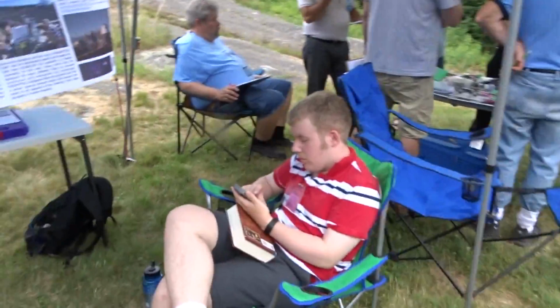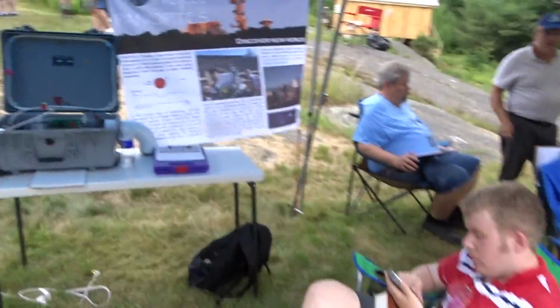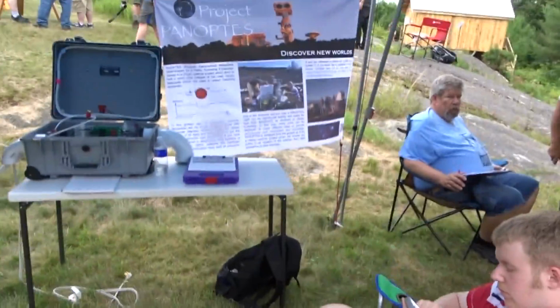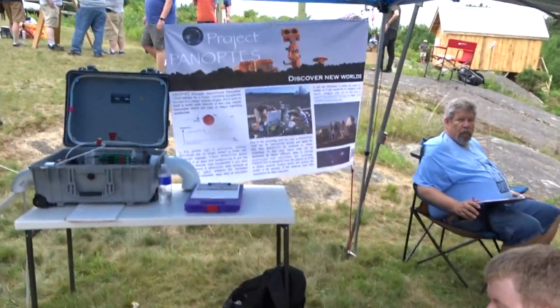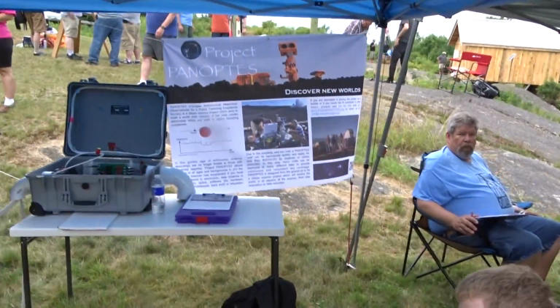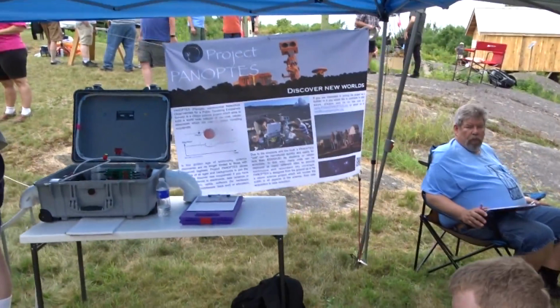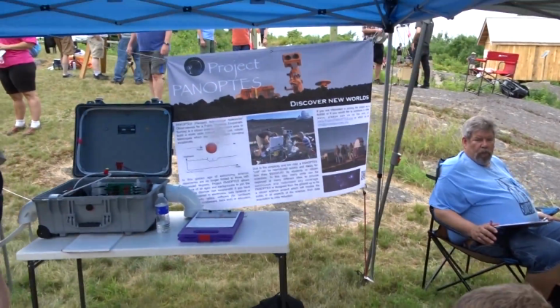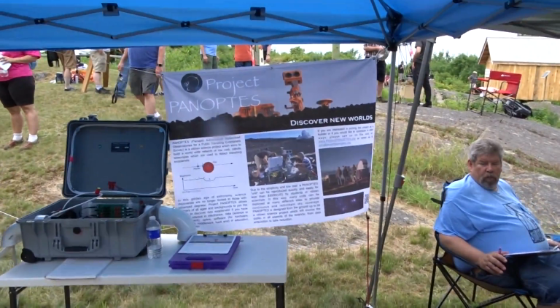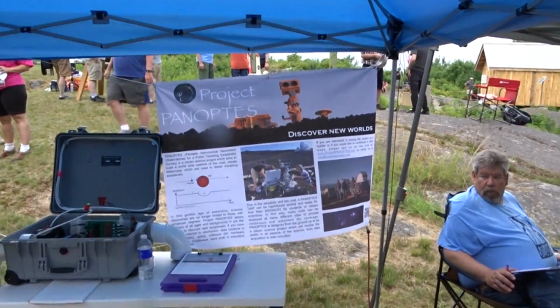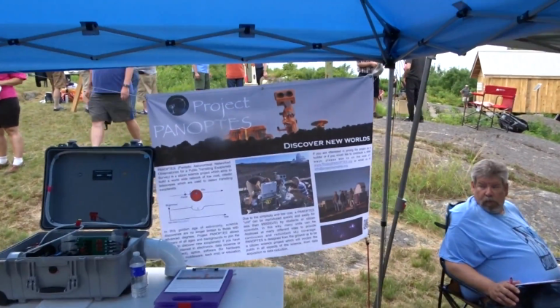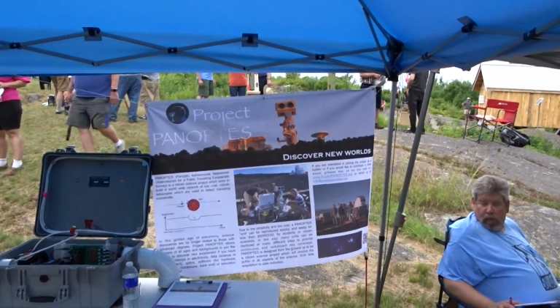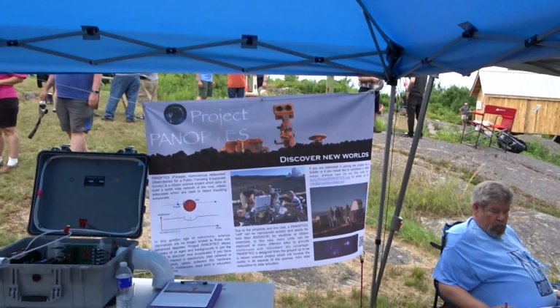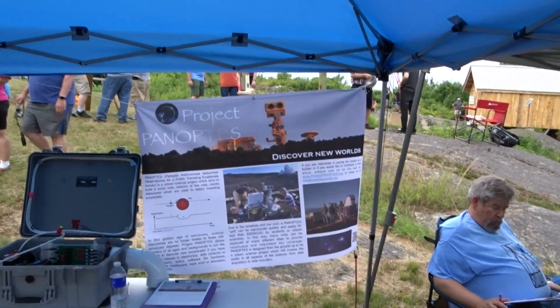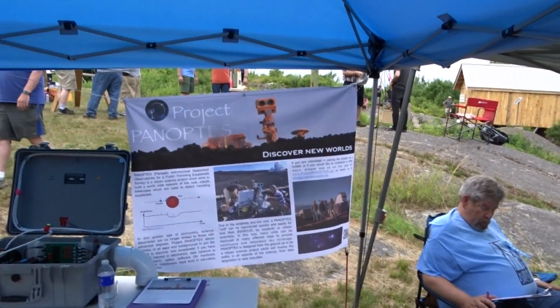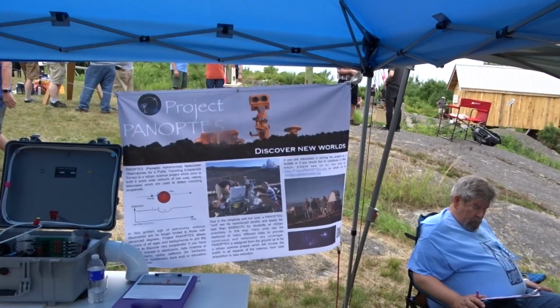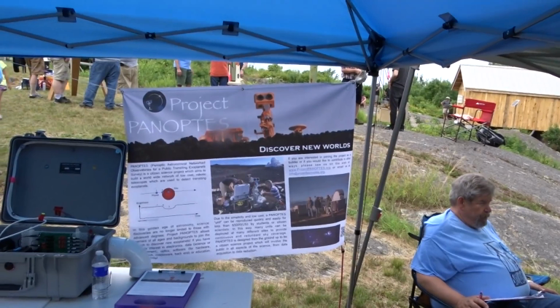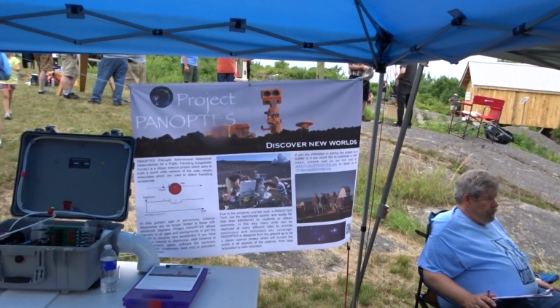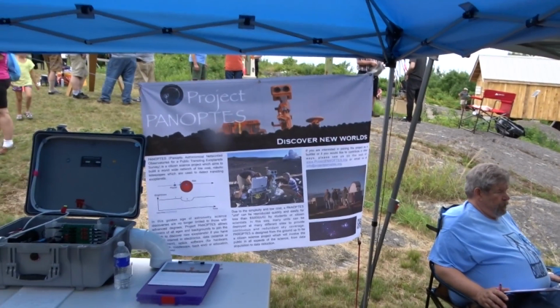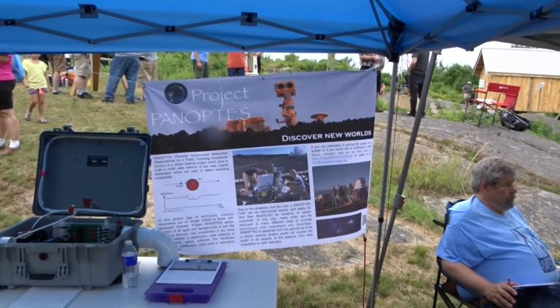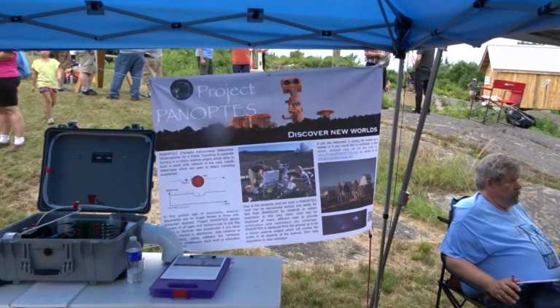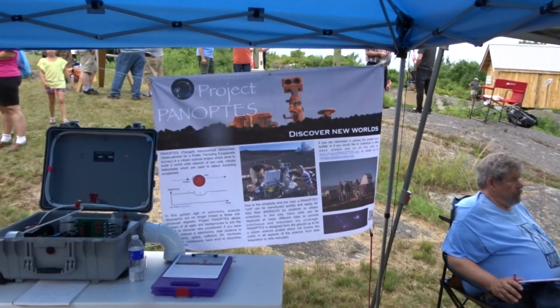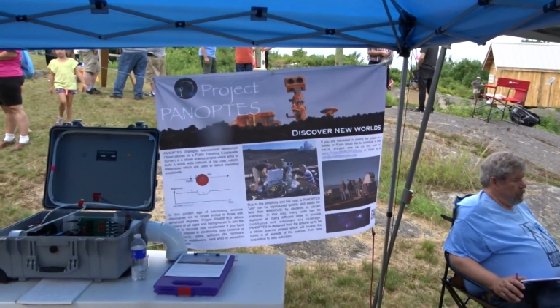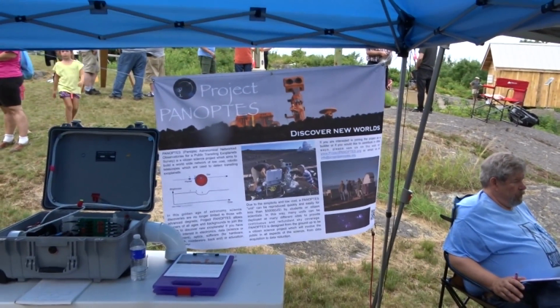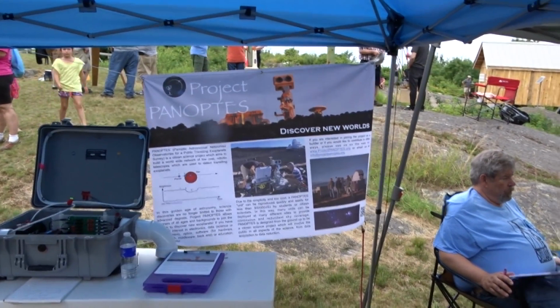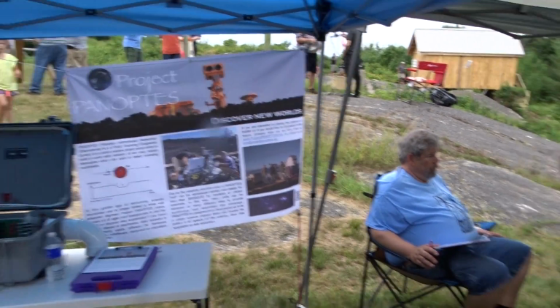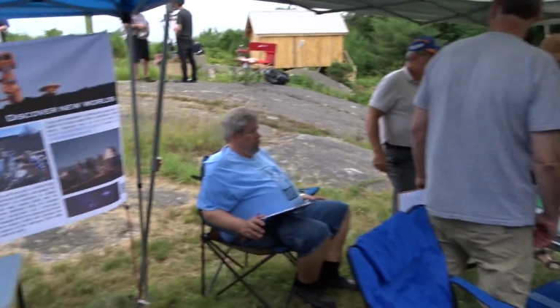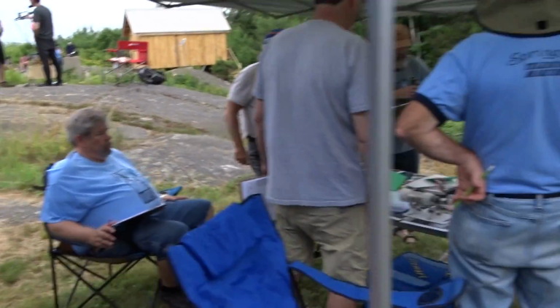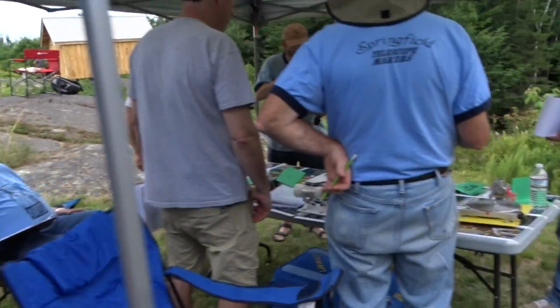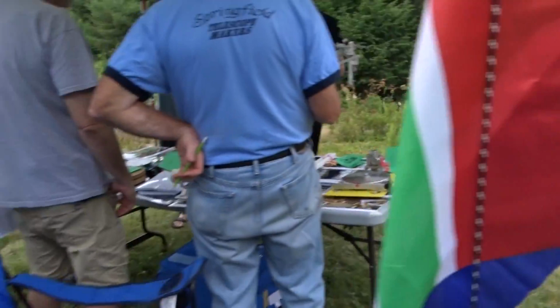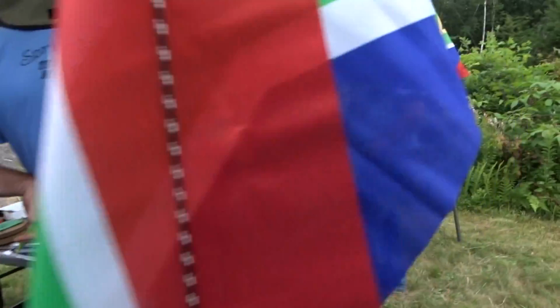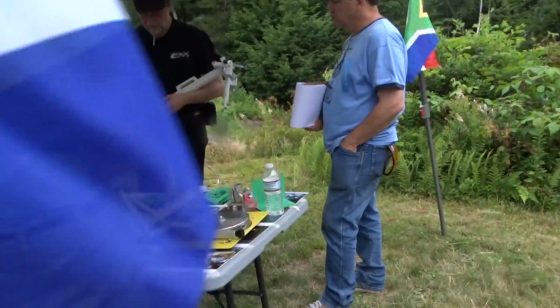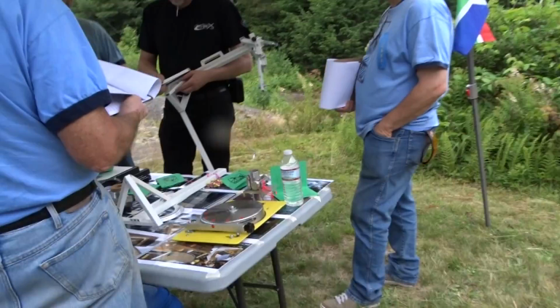We ultimately have a project here — not sure exactly what this is about, but for the moment we've got this board, which is actually a sensor.